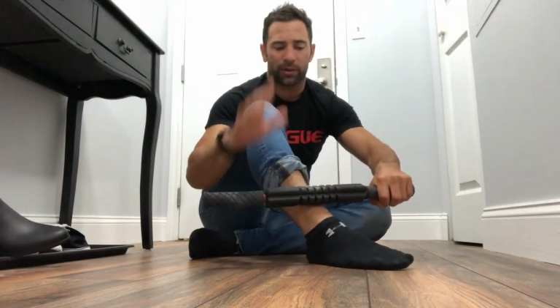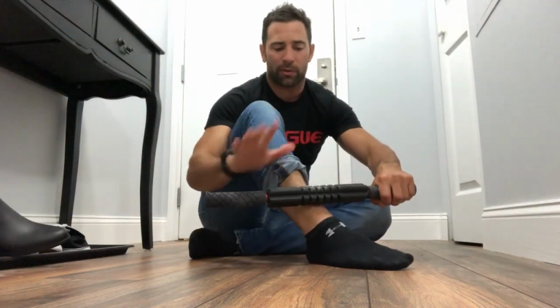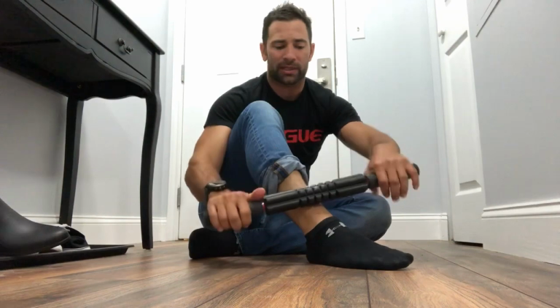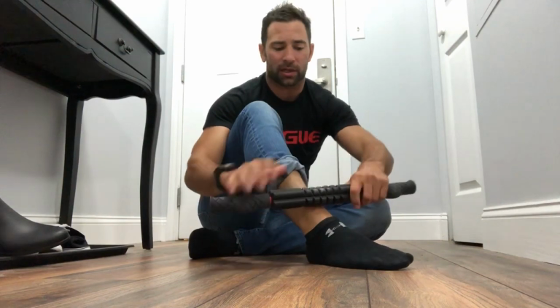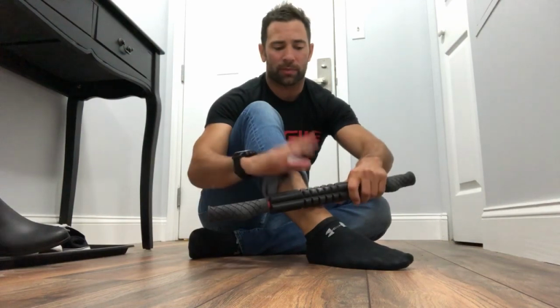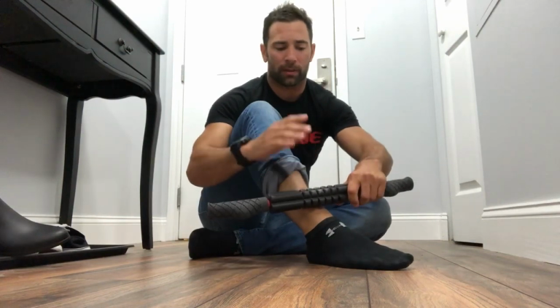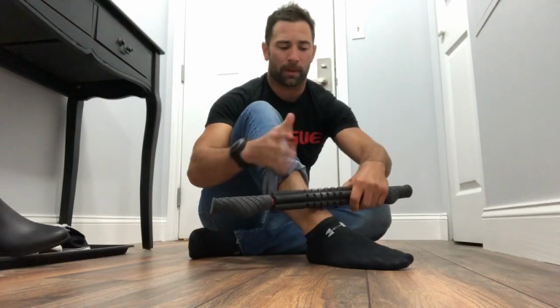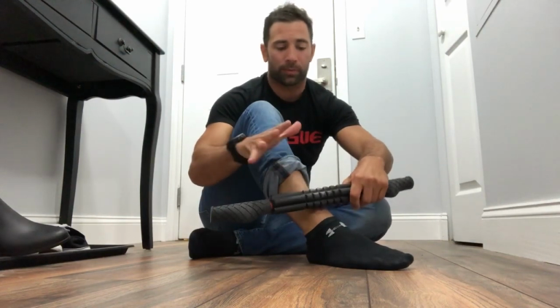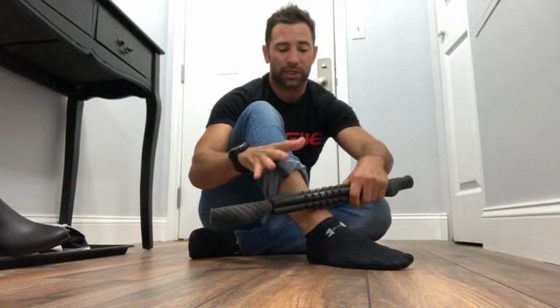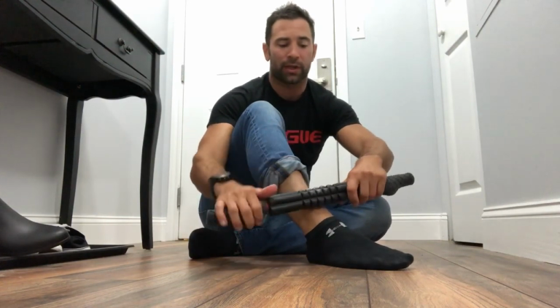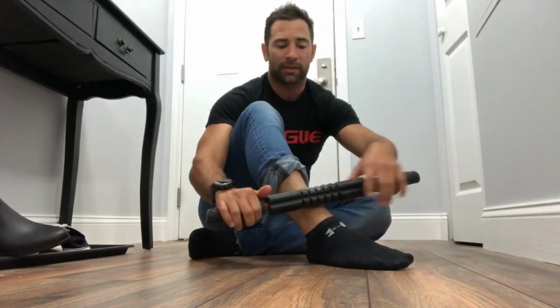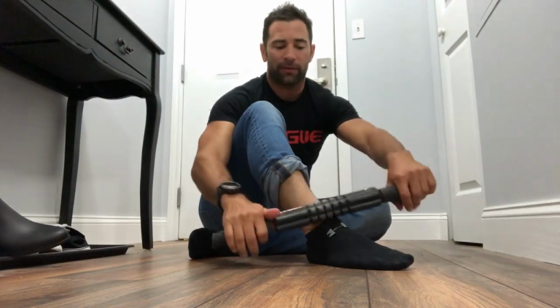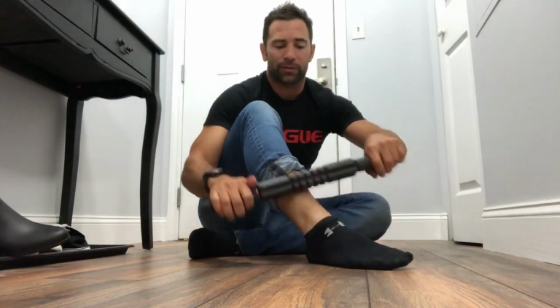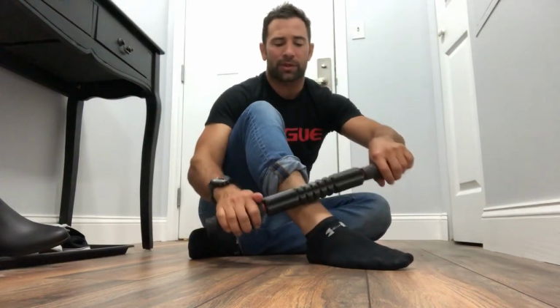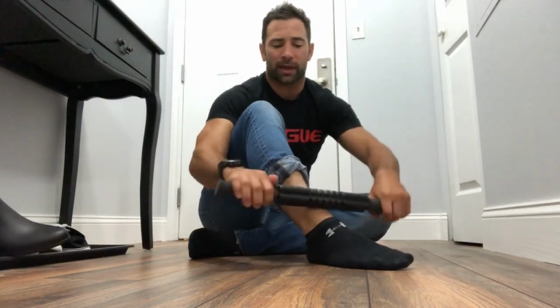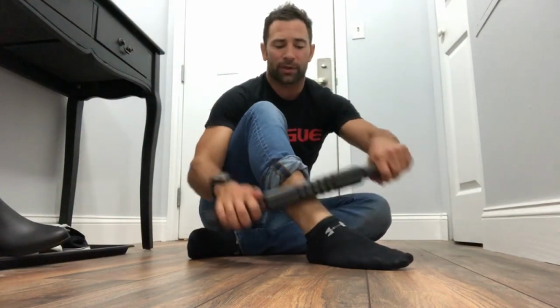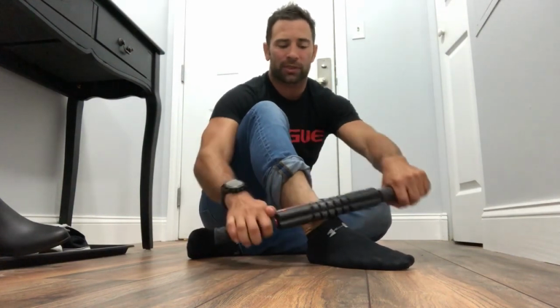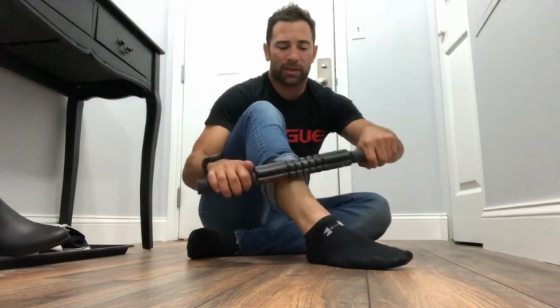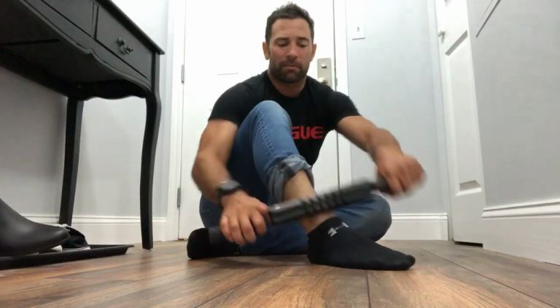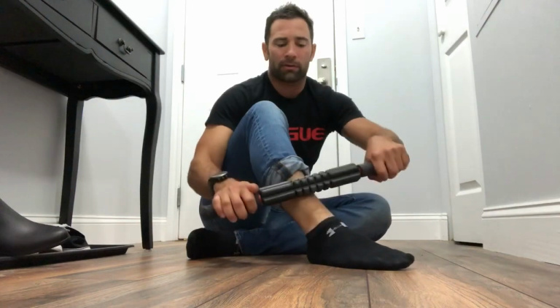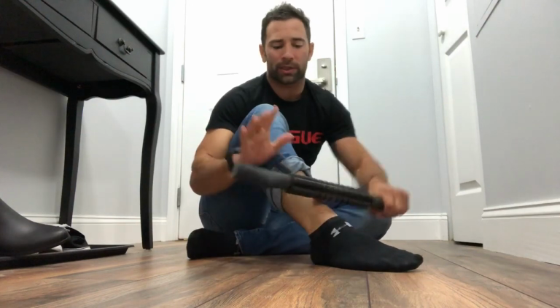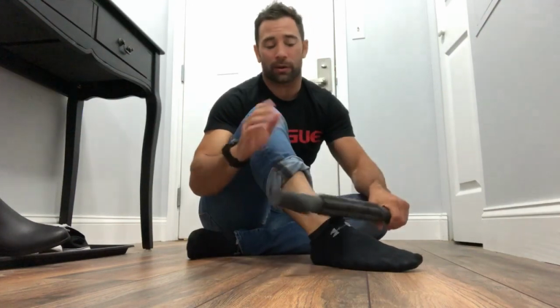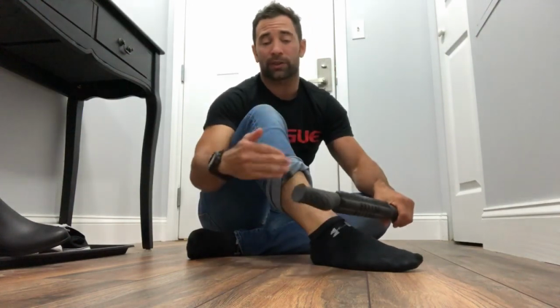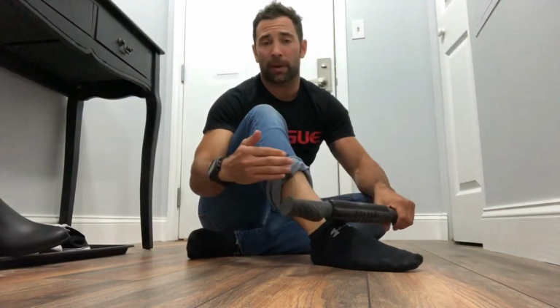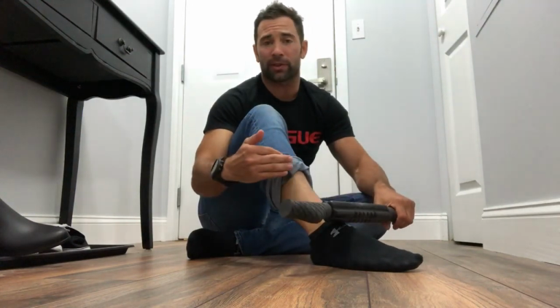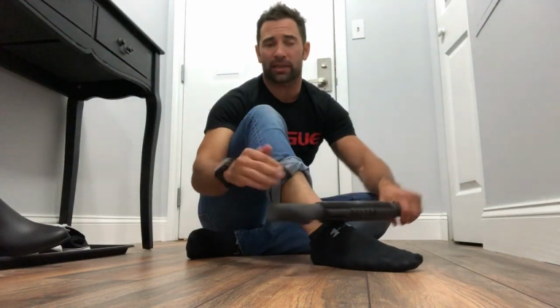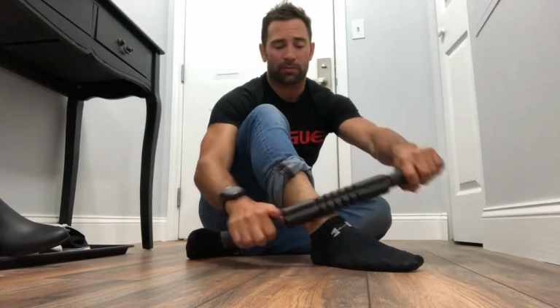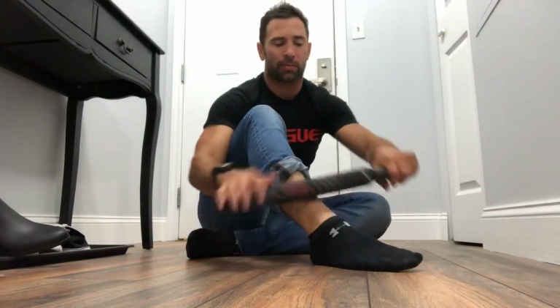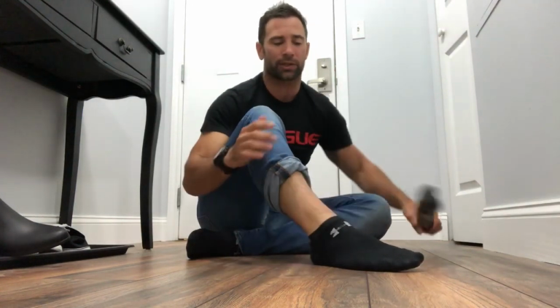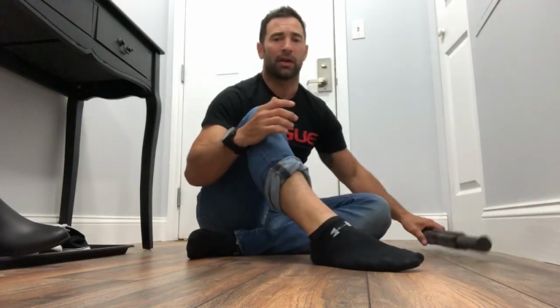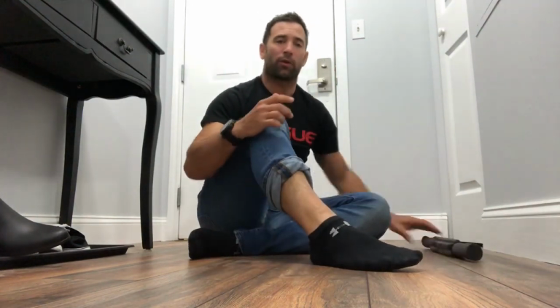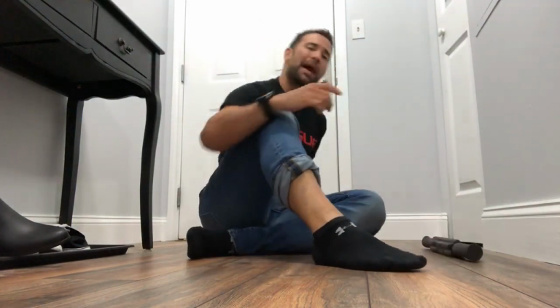You'll know this is going to work for you, and you'll know this is a good procedure, if after you spend about 30 seconds doing moderate pressure you go back into that squat position.